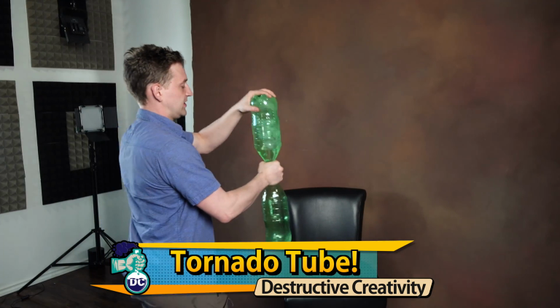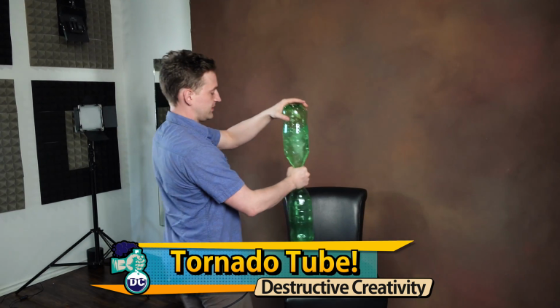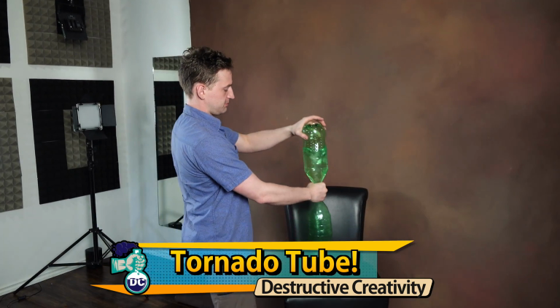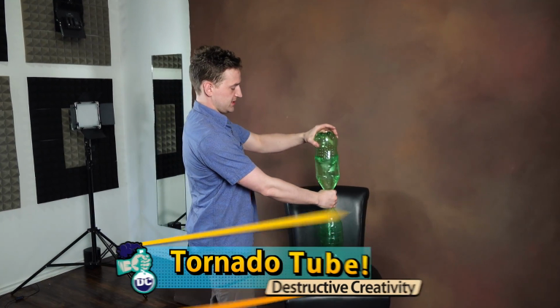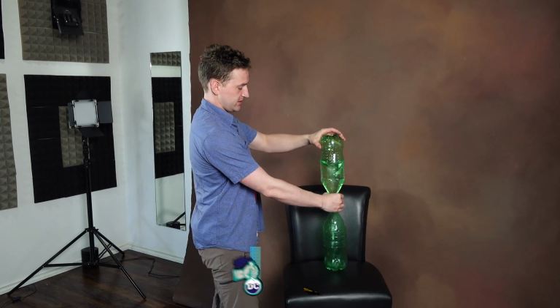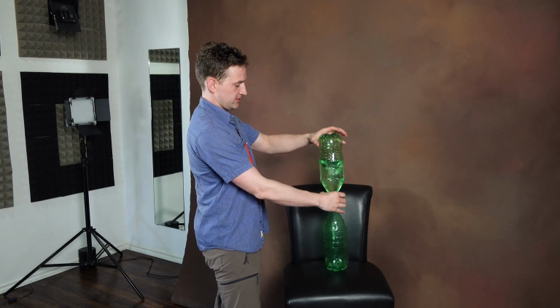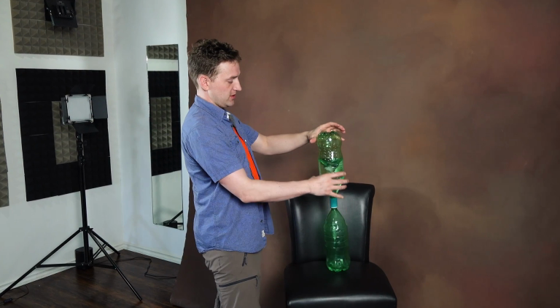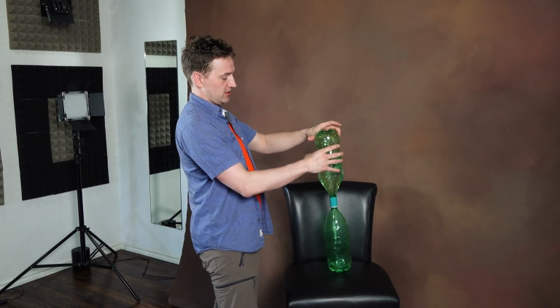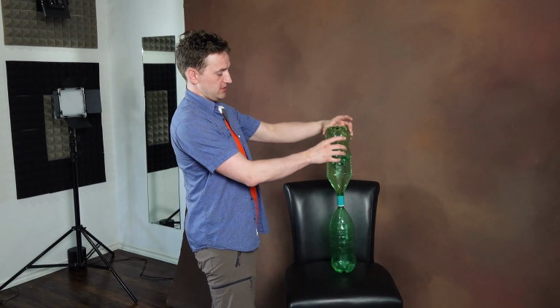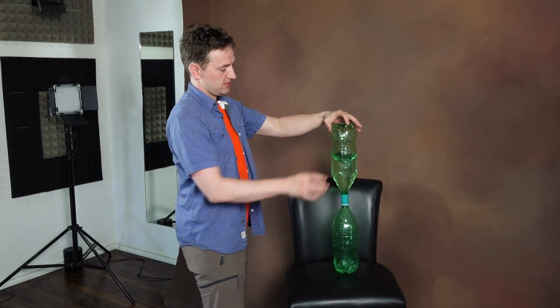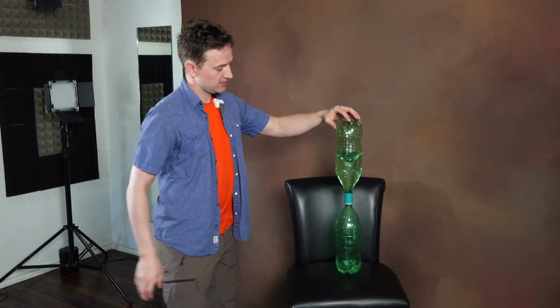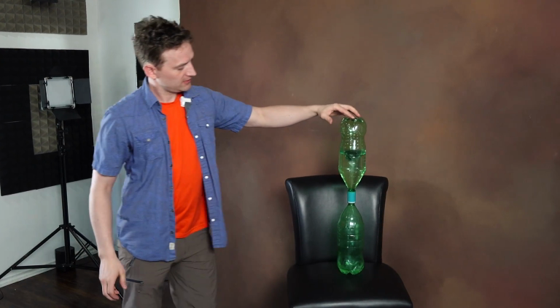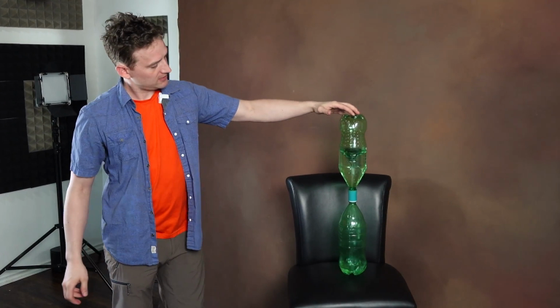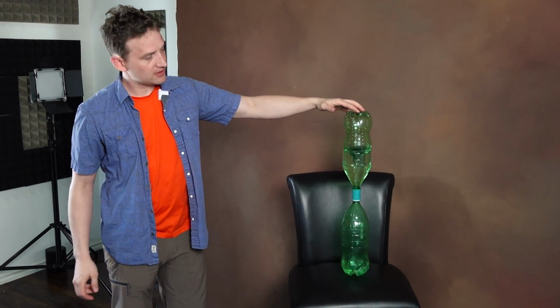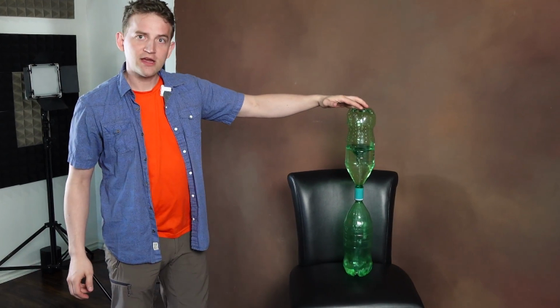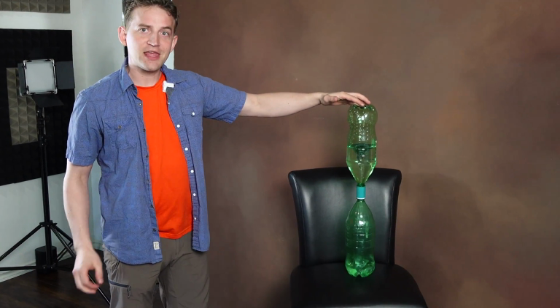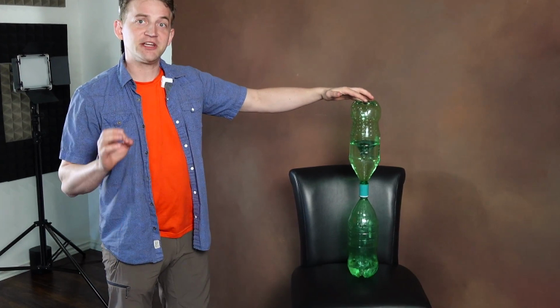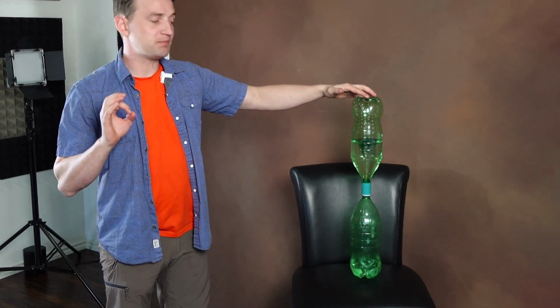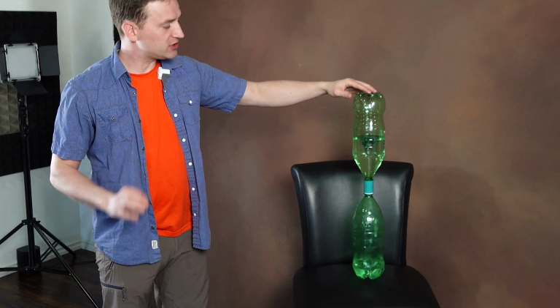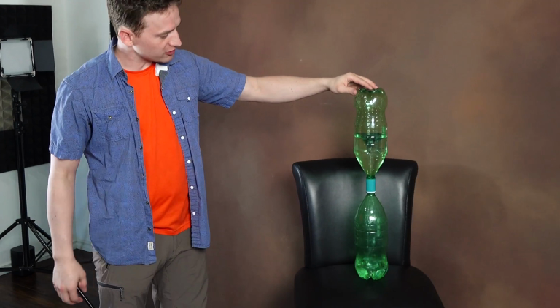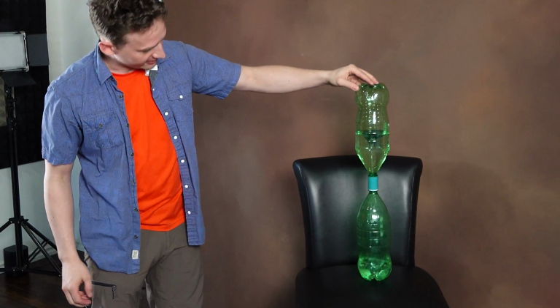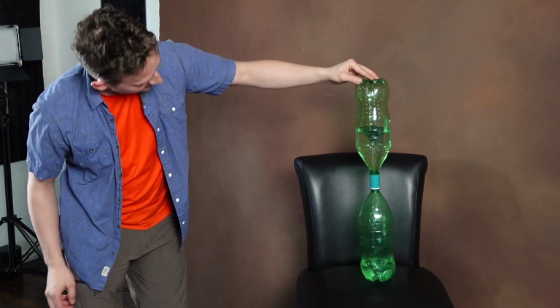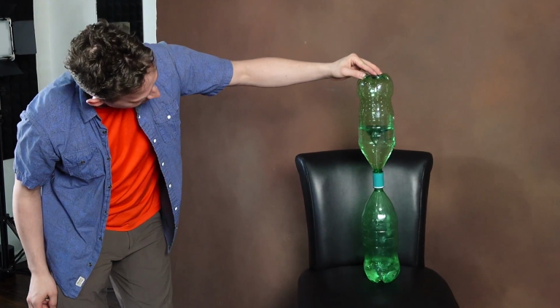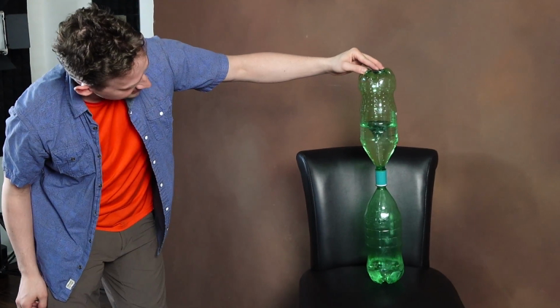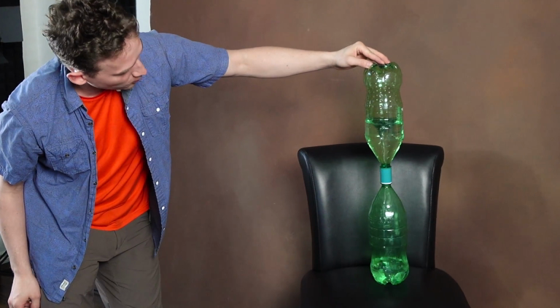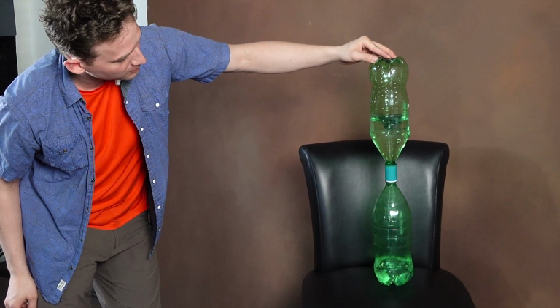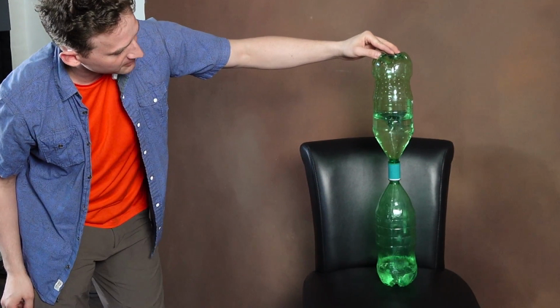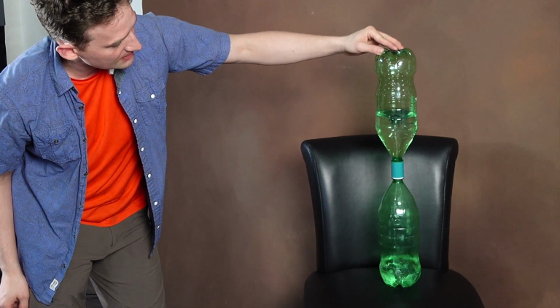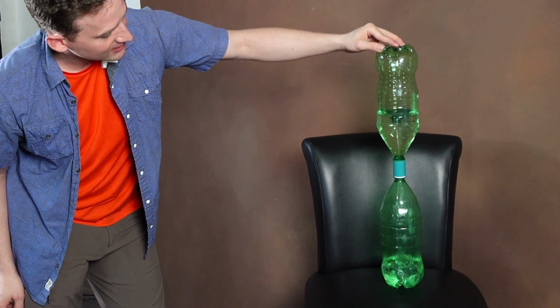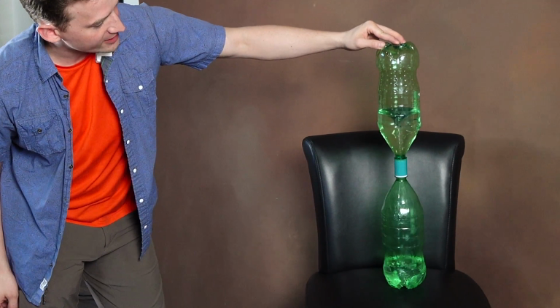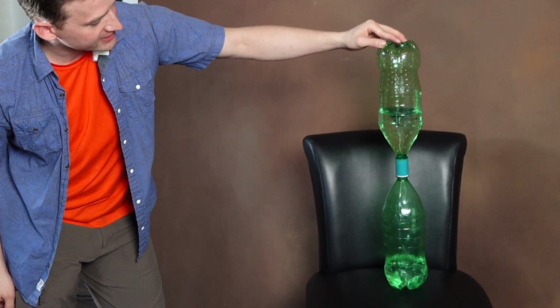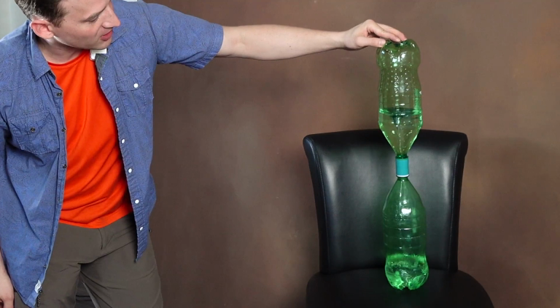Give it a bit of a spin. It creates this beautiful vortex whirlpool from the top going down into the bottom.